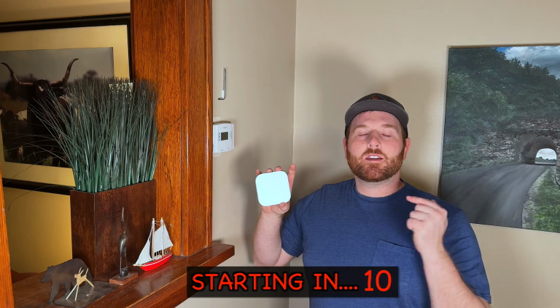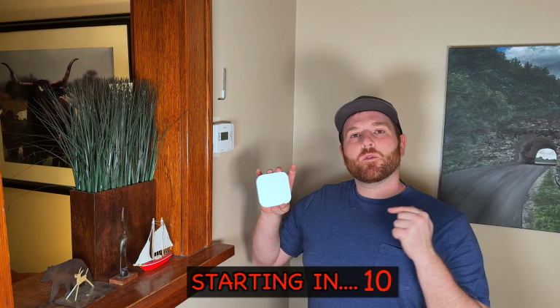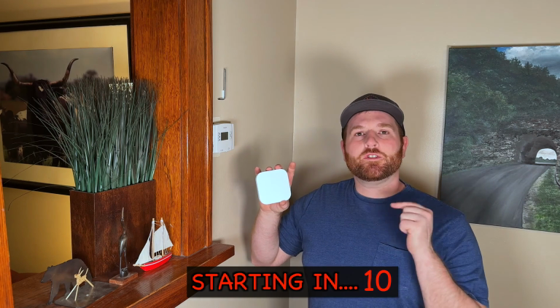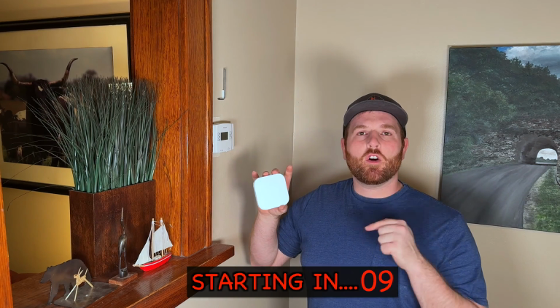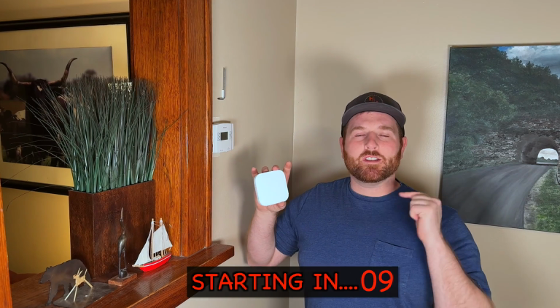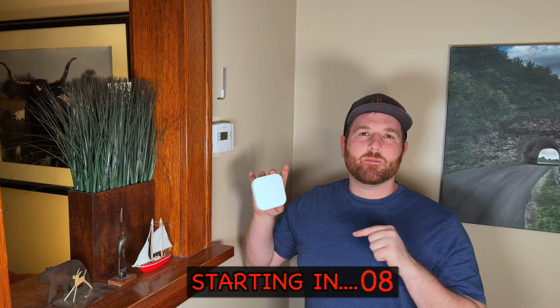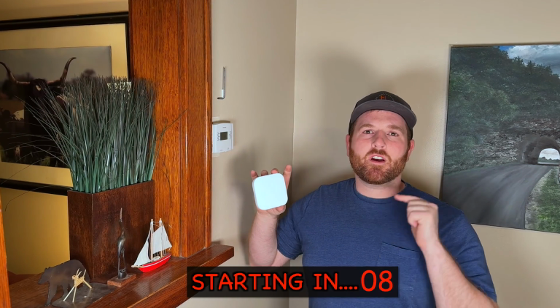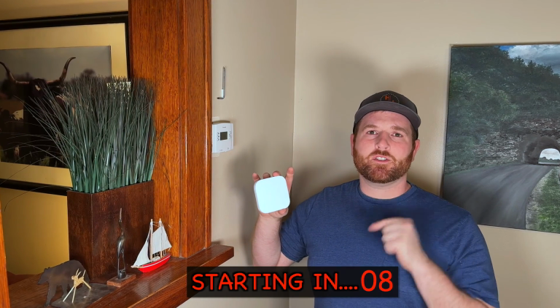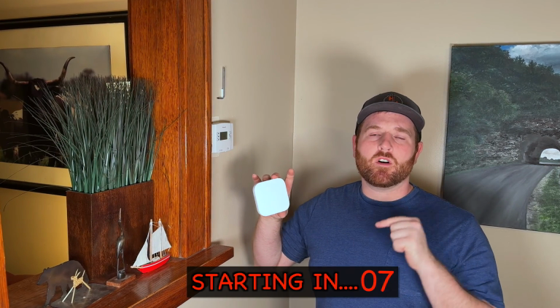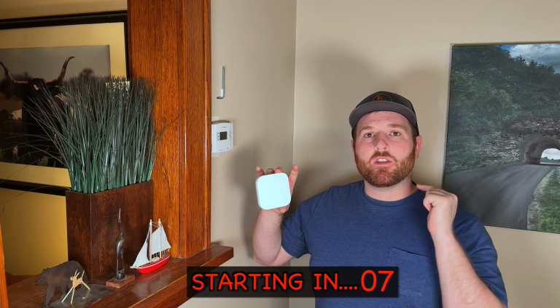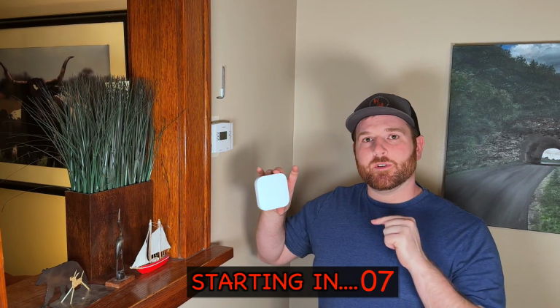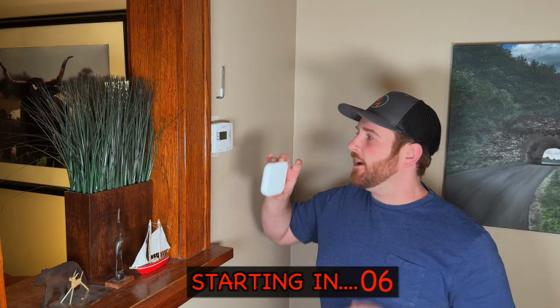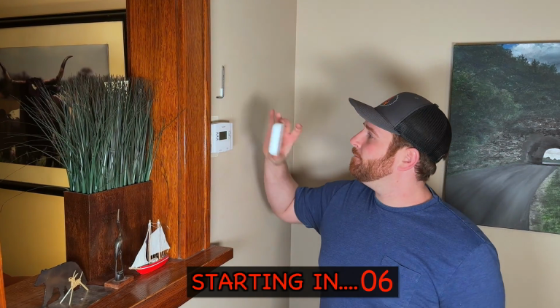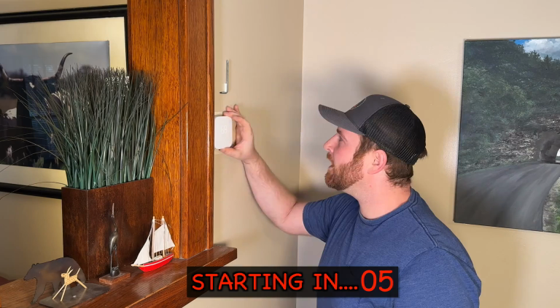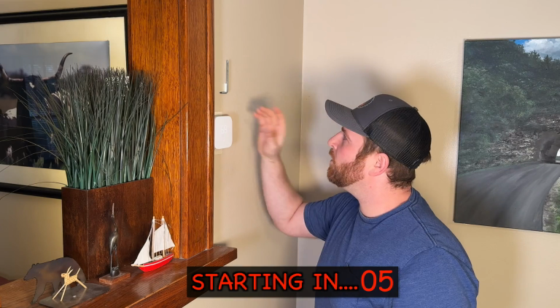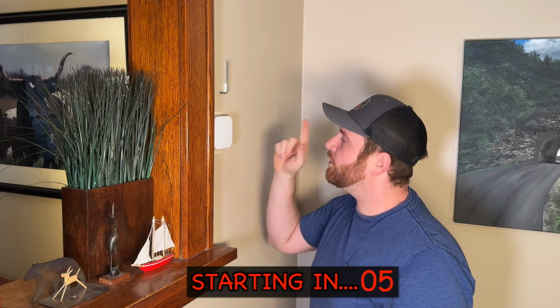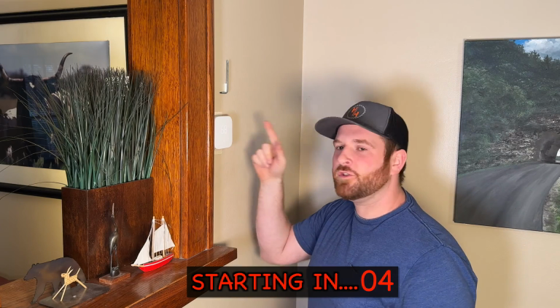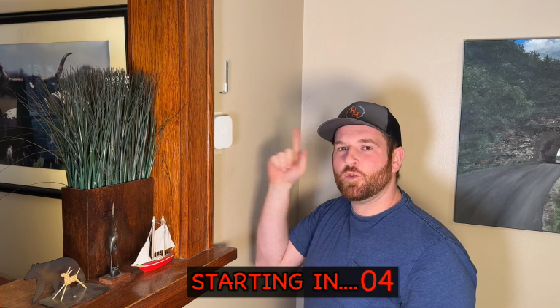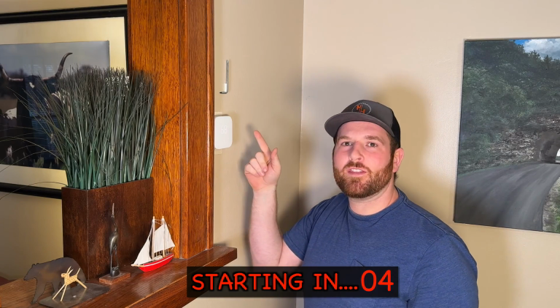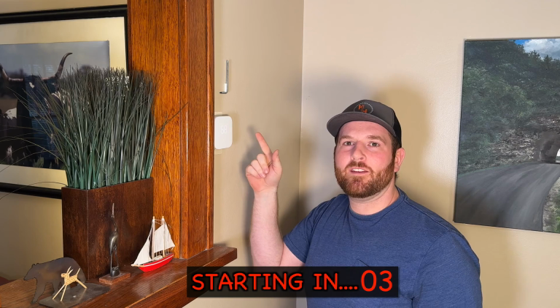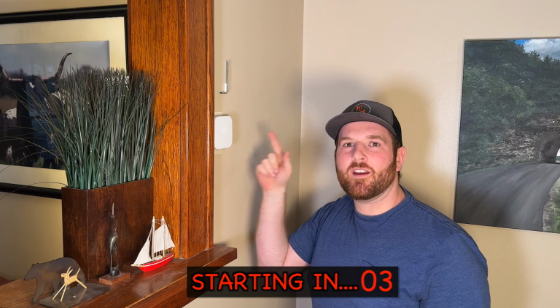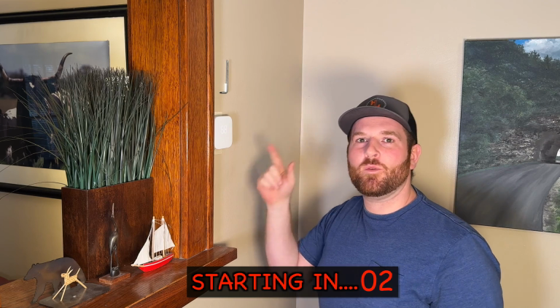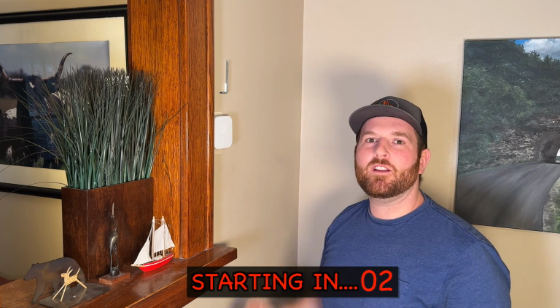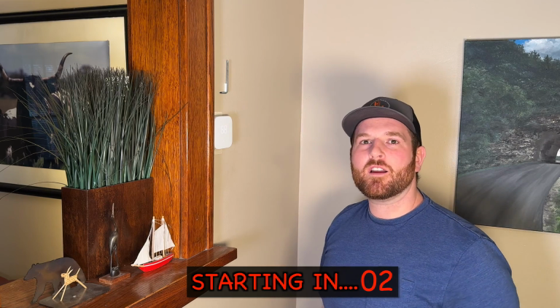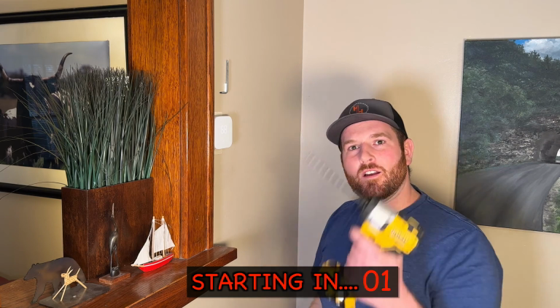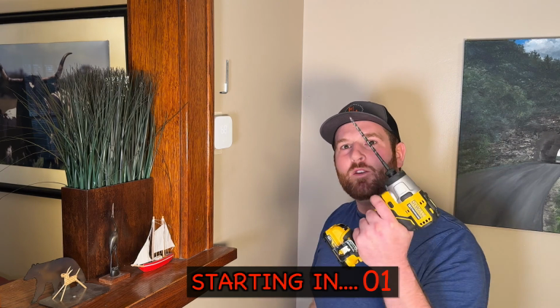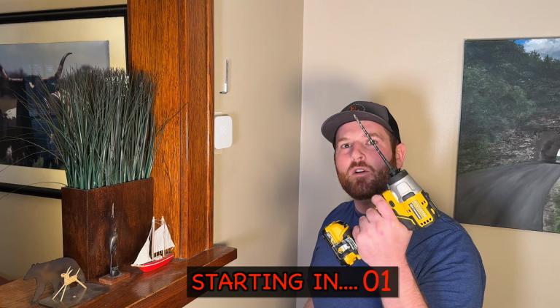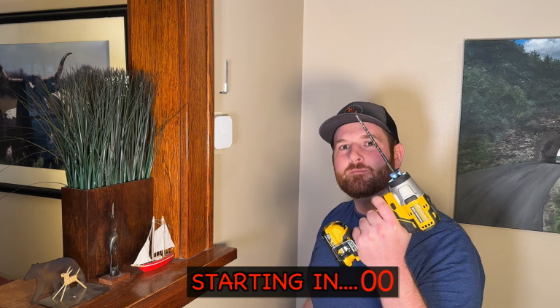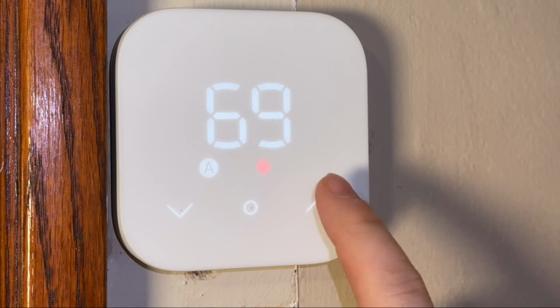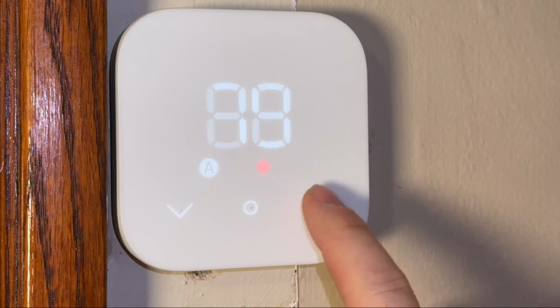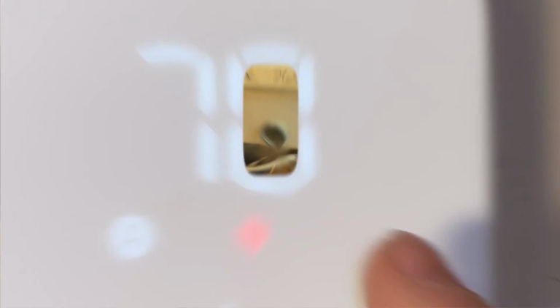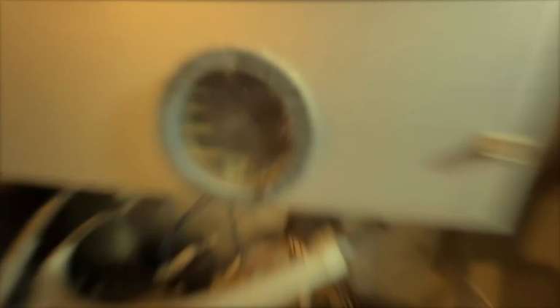Today we're going to install this Amazon Smart Thermostat. We're going to use the tool that they give you, and with any luck, a D-Wall. So let's get started.